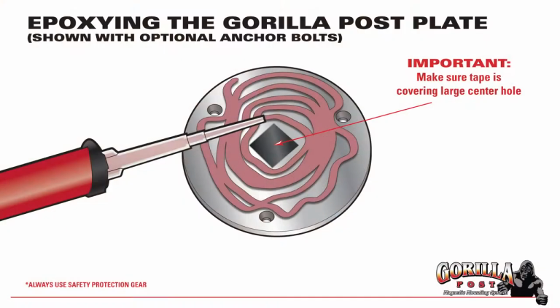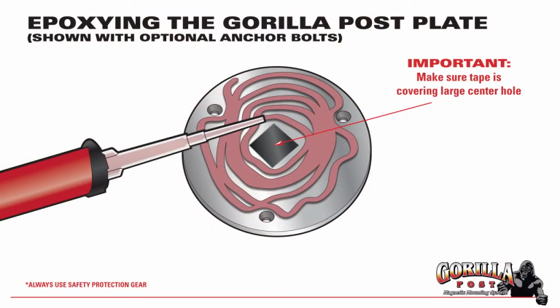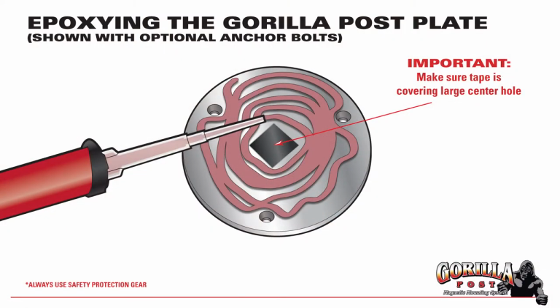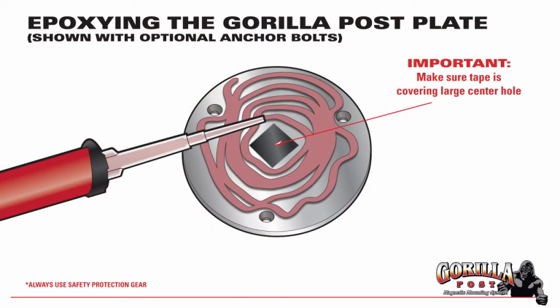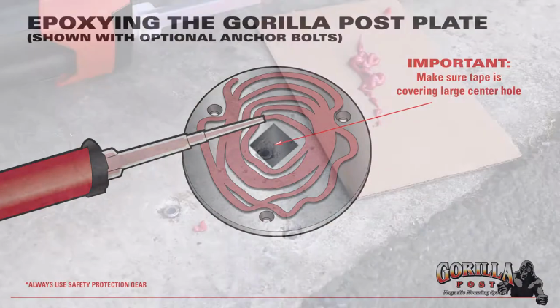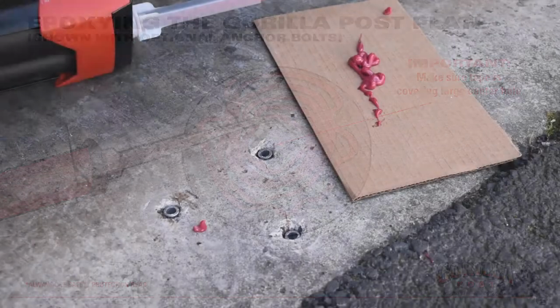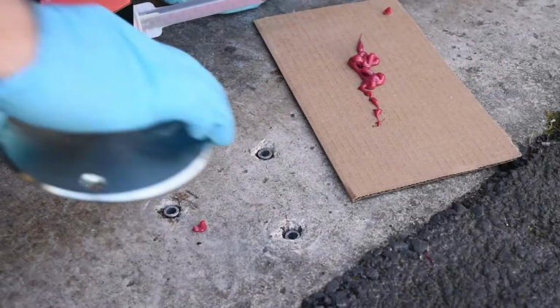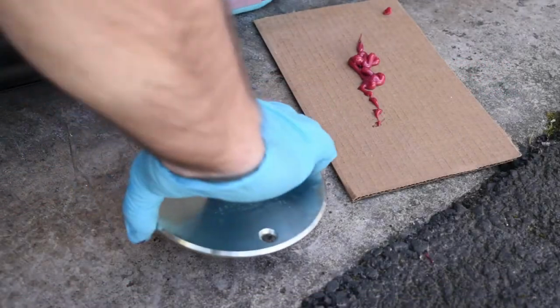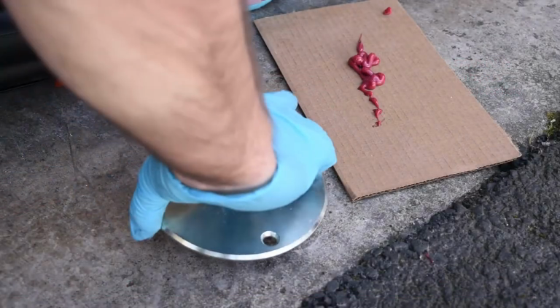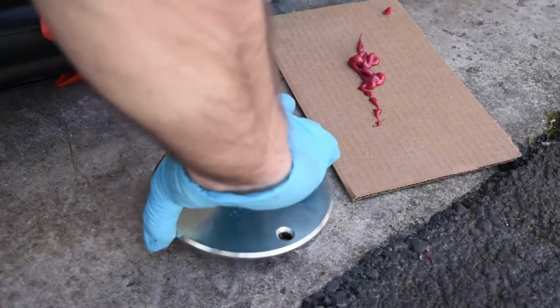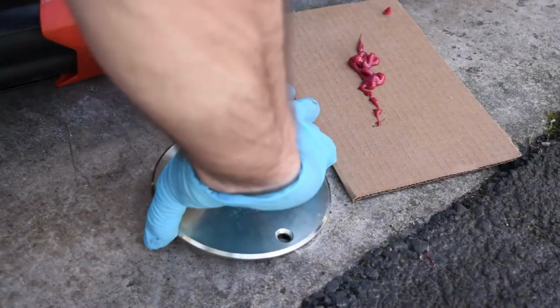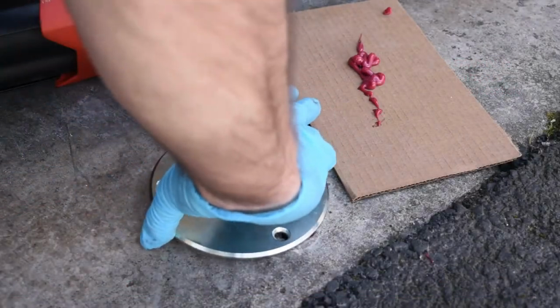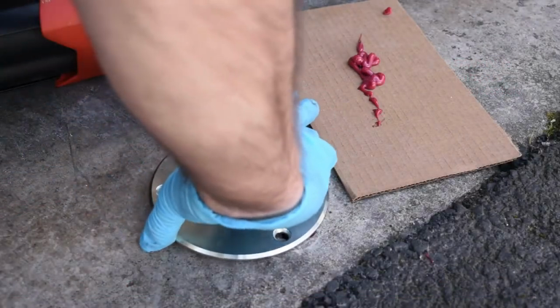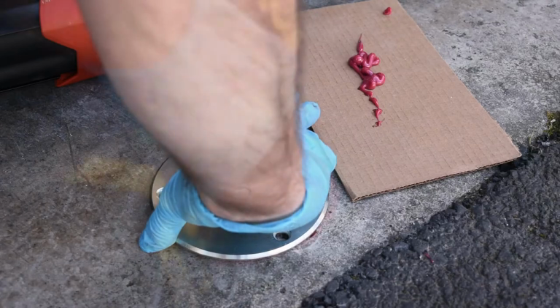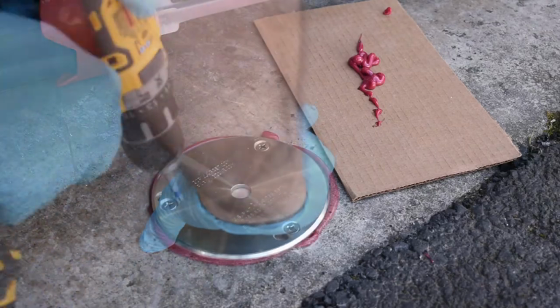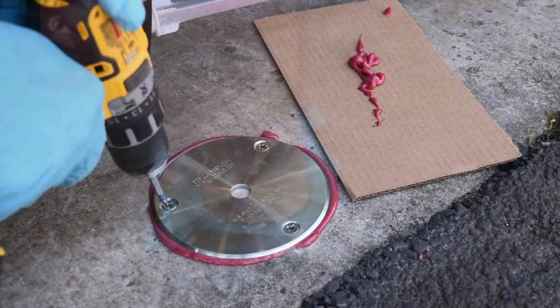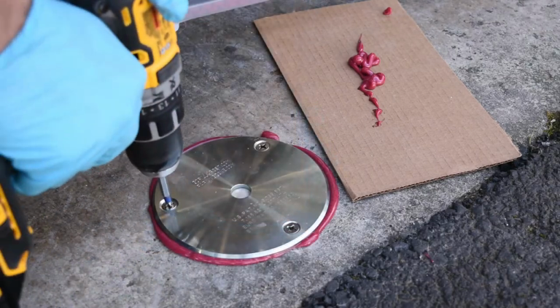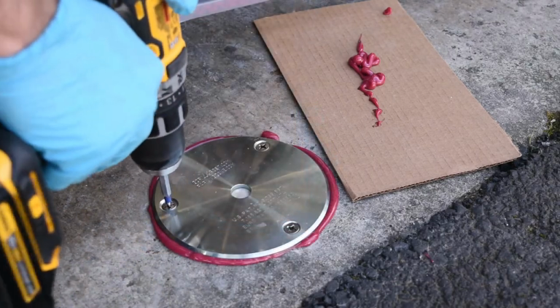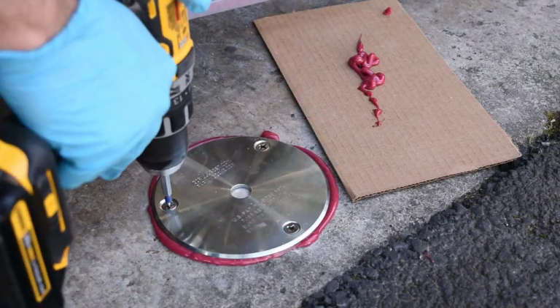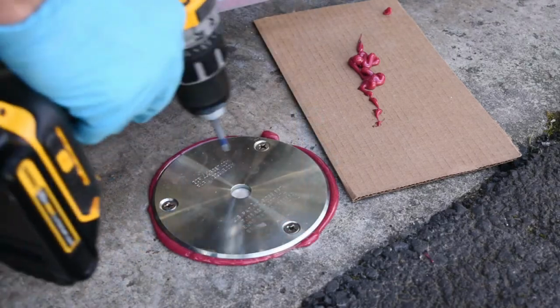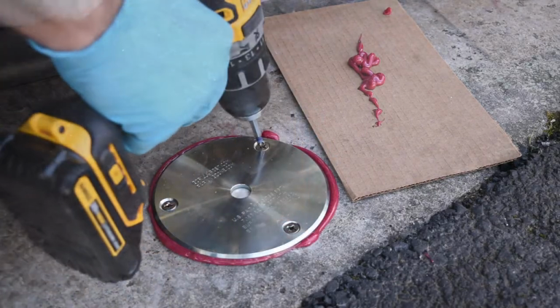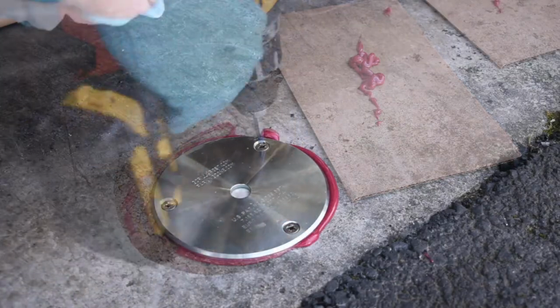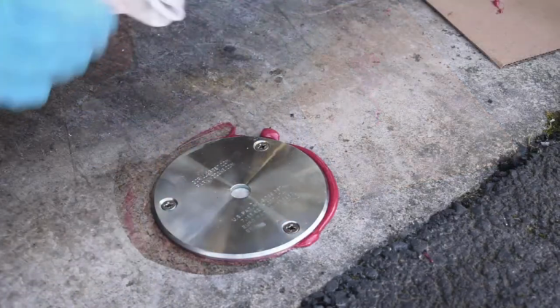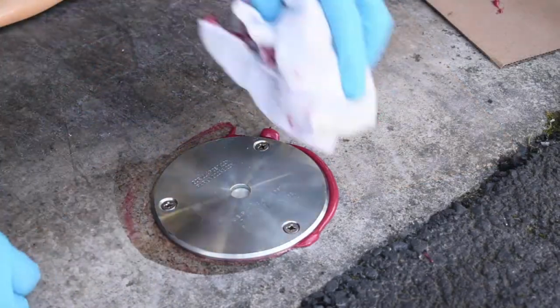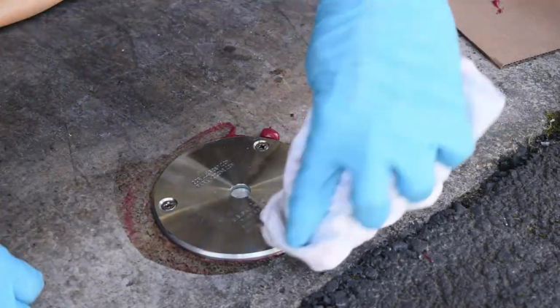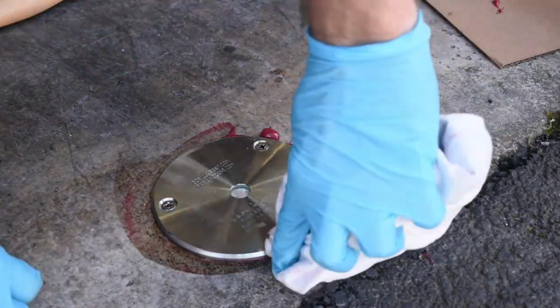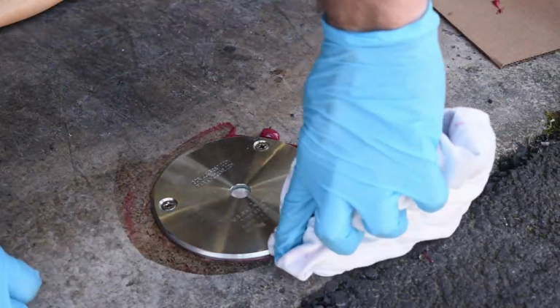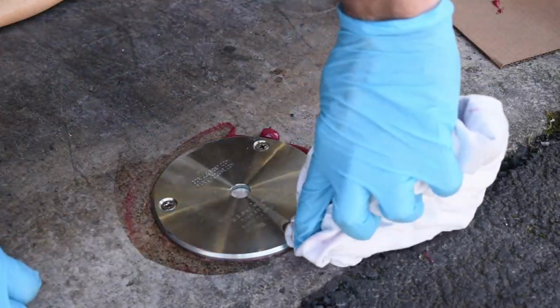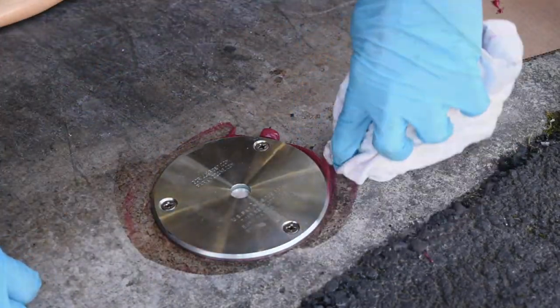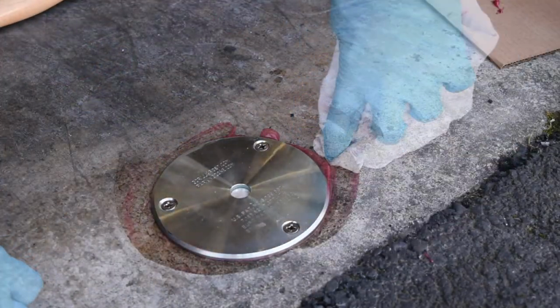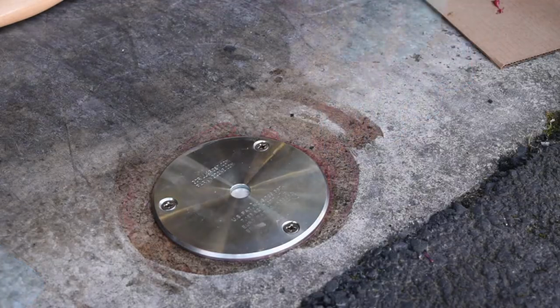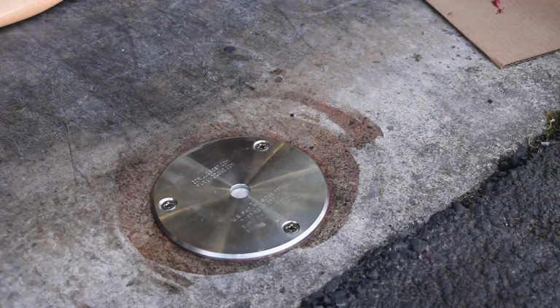Apply a generous amount of epoxy on the plate bottom and firmly set it in place. Tighten screws if using anchor bolts. Carefully remove any excess epoxy.